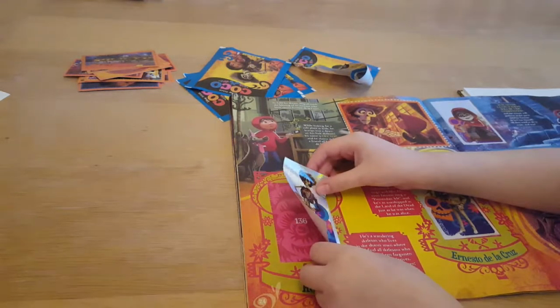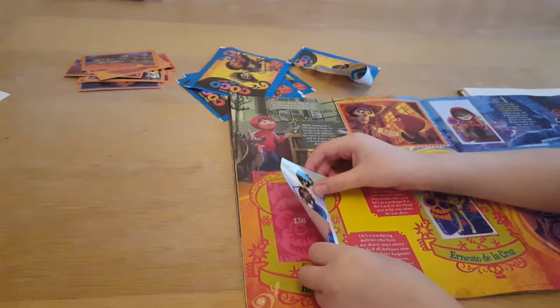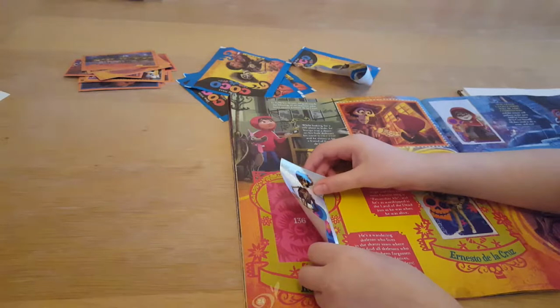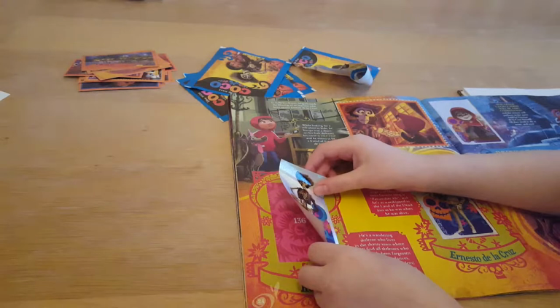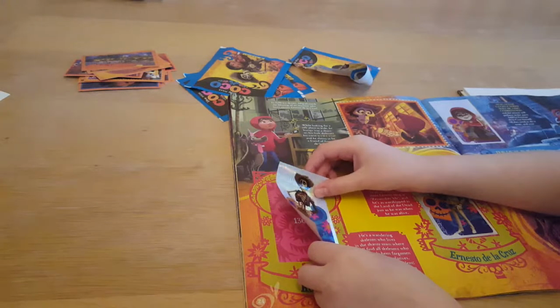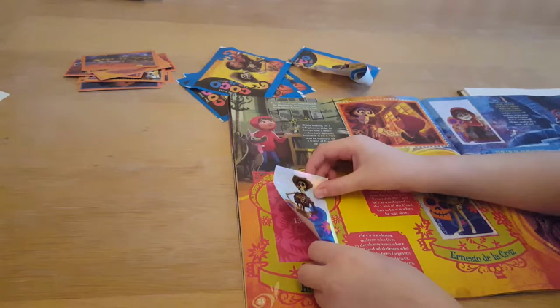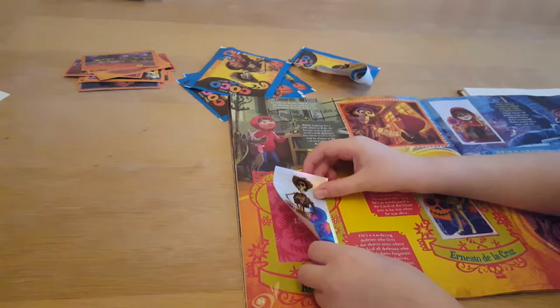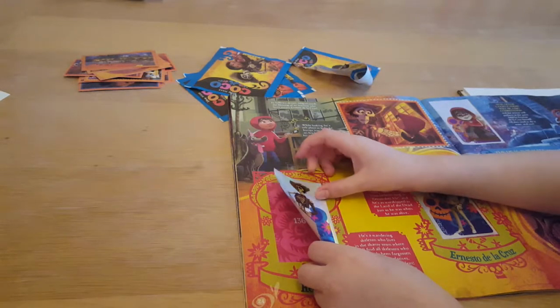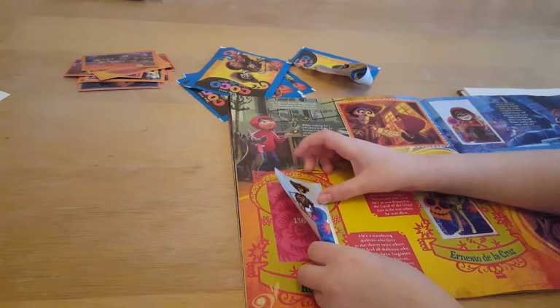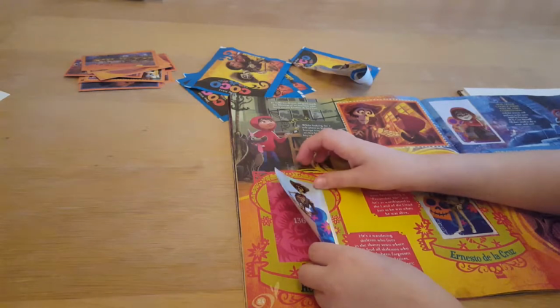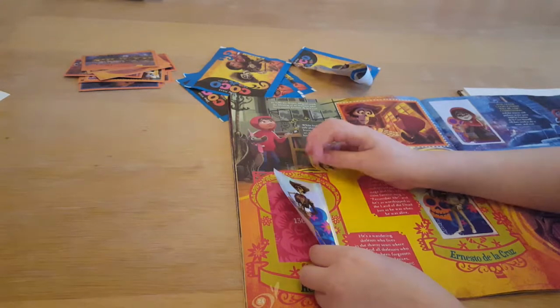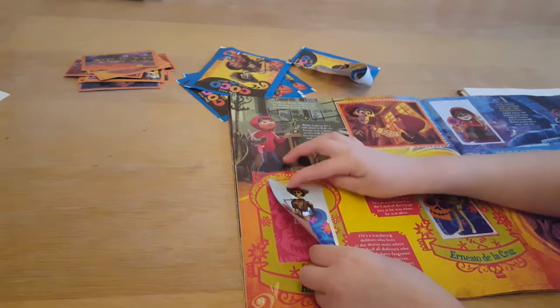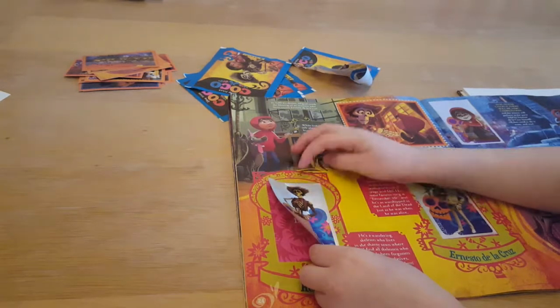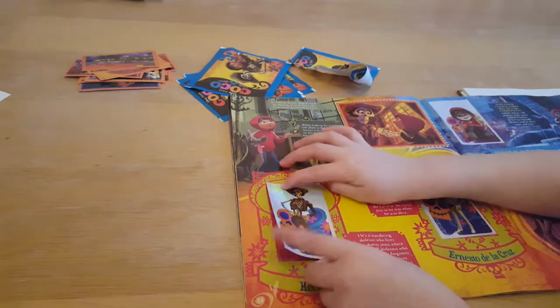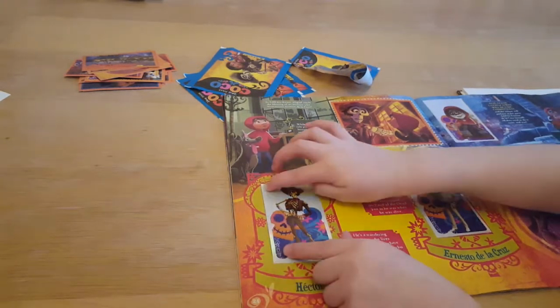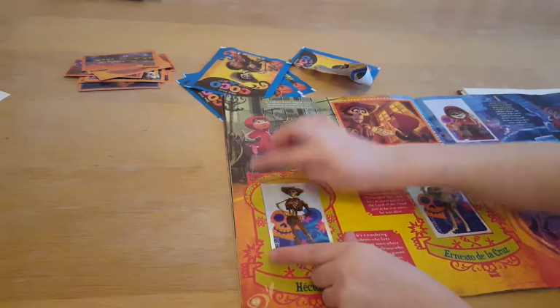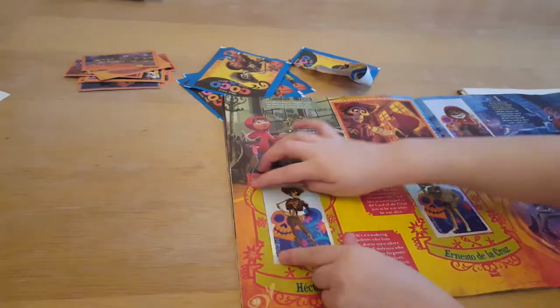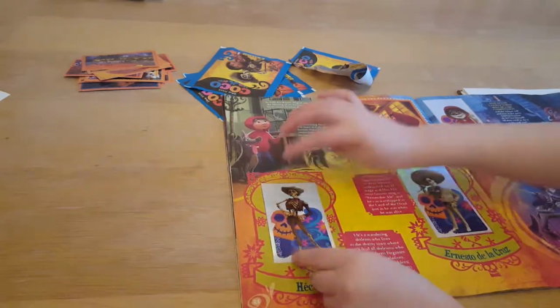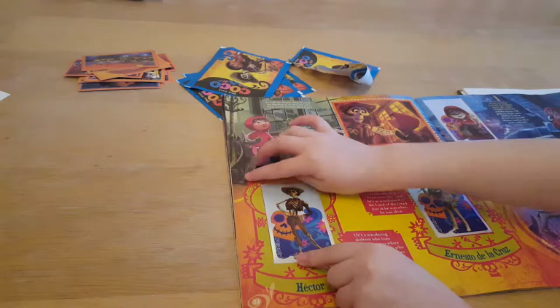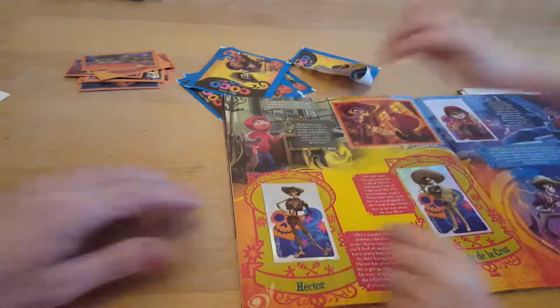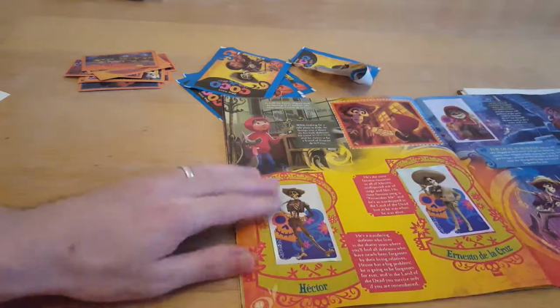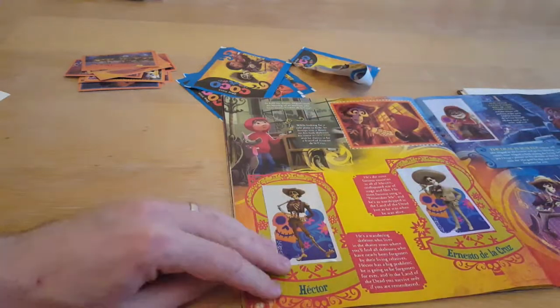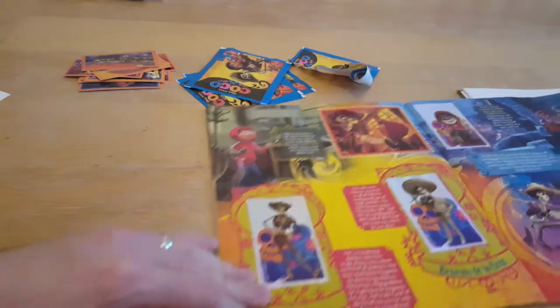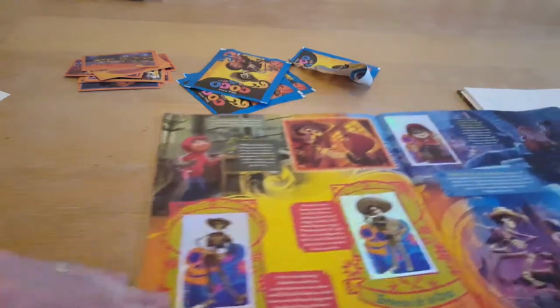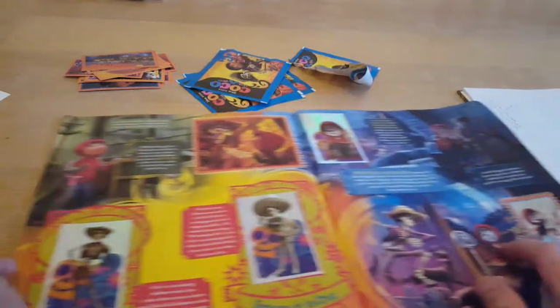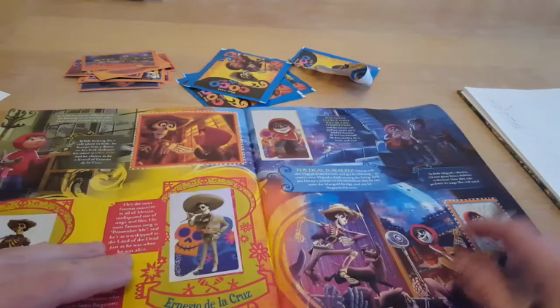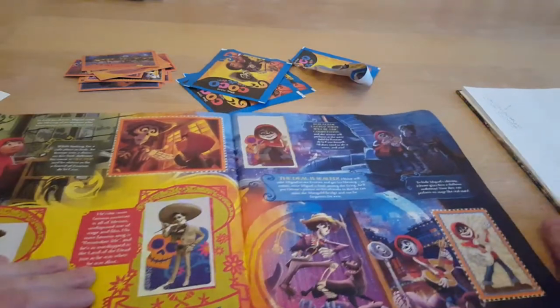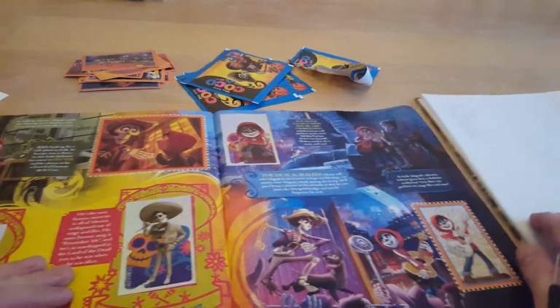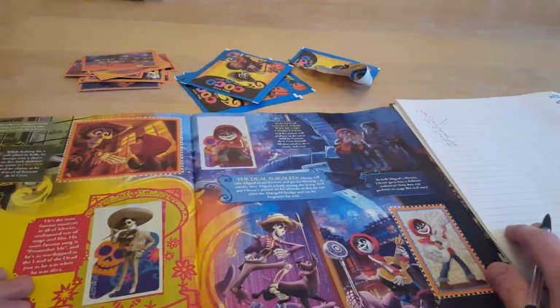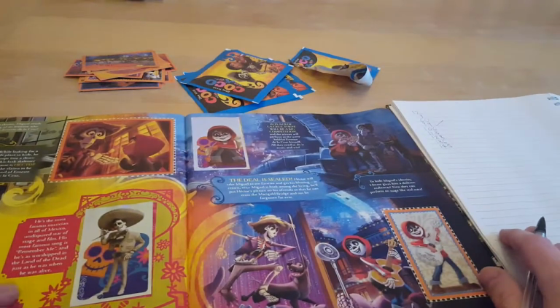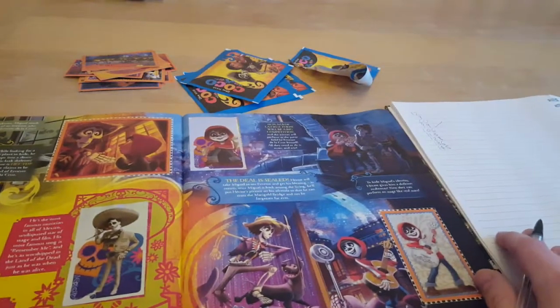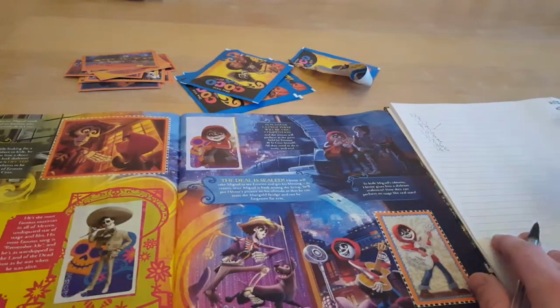We've really enjoyed collecting these Coco stickers. If you like watching our sticker series, we've got some going for Disney Favourite Friends and also my favourite — the FIFA World Cup stickers.